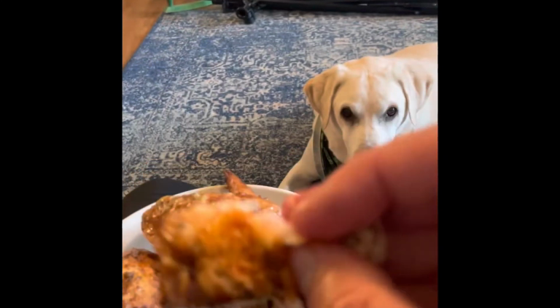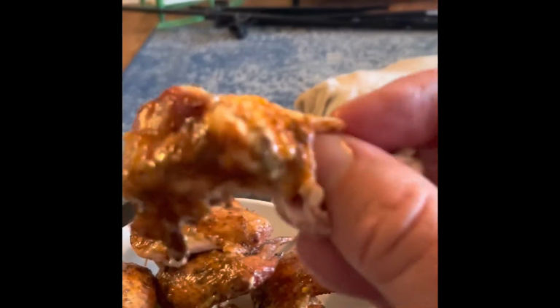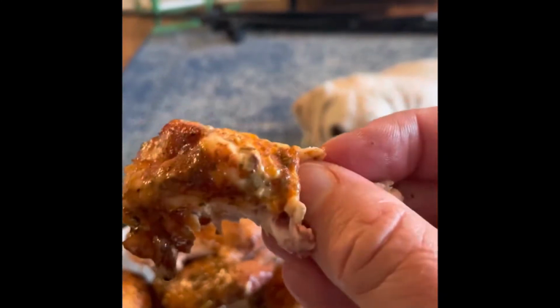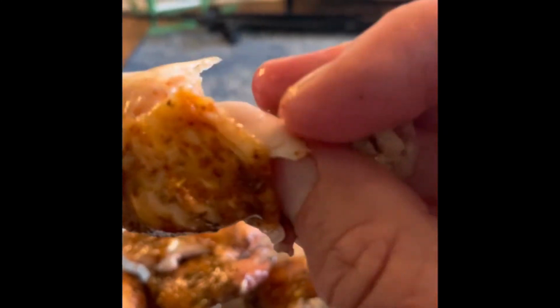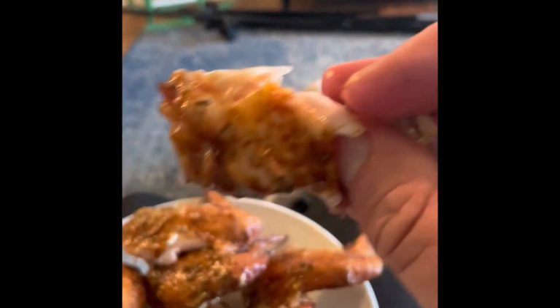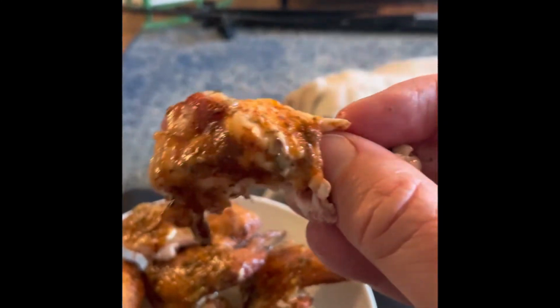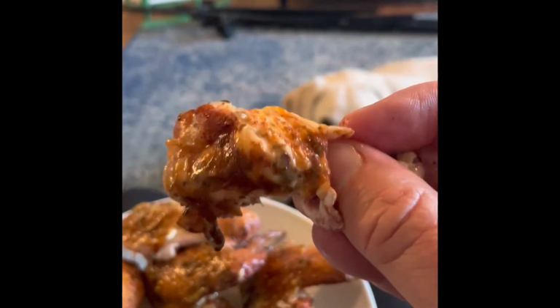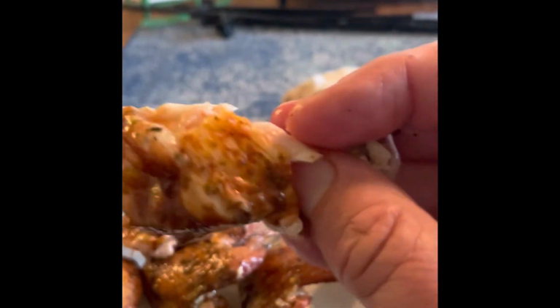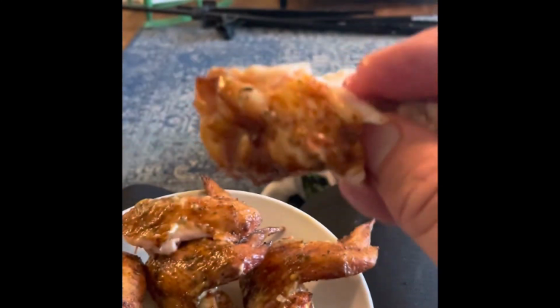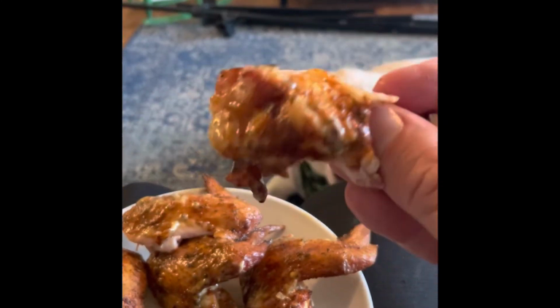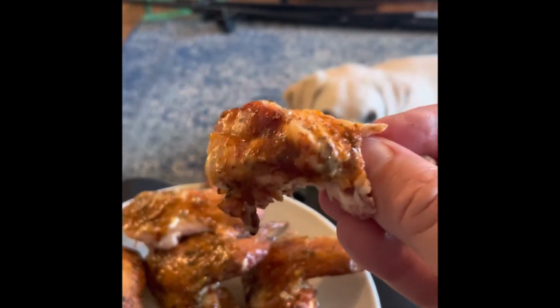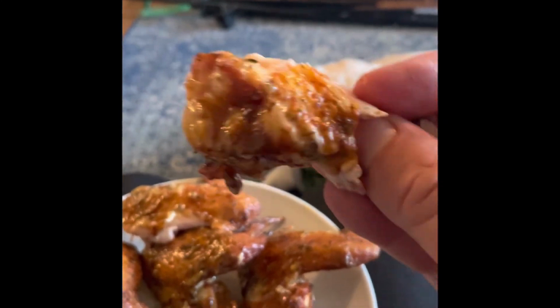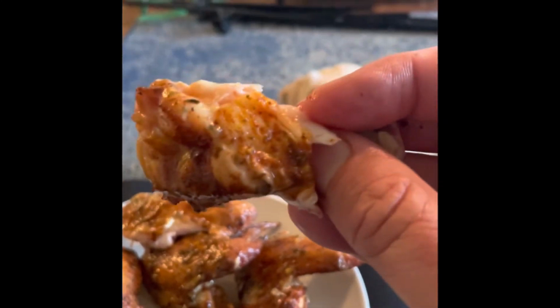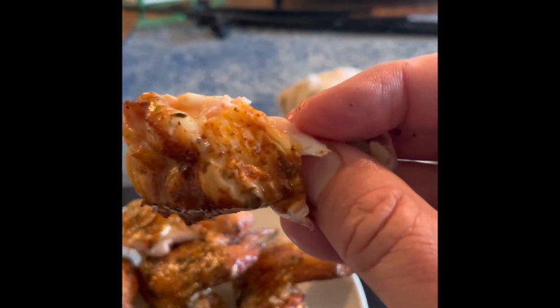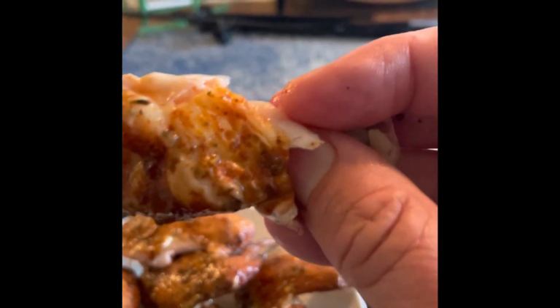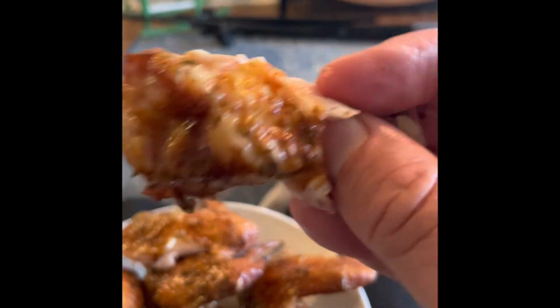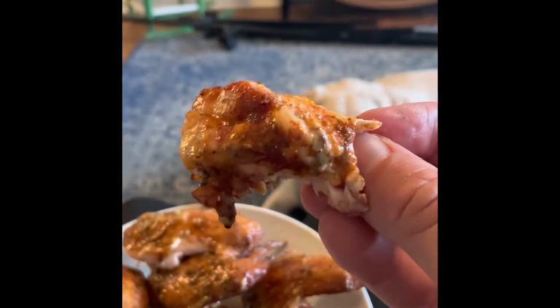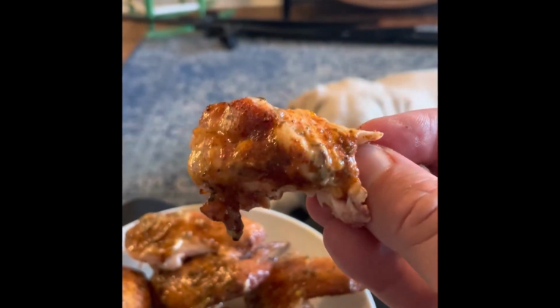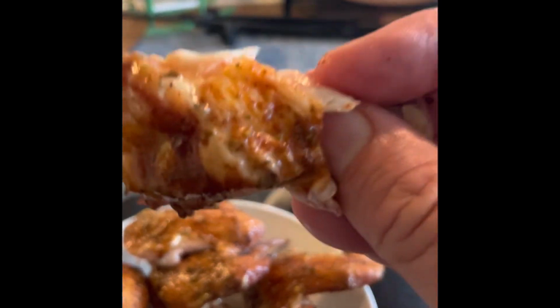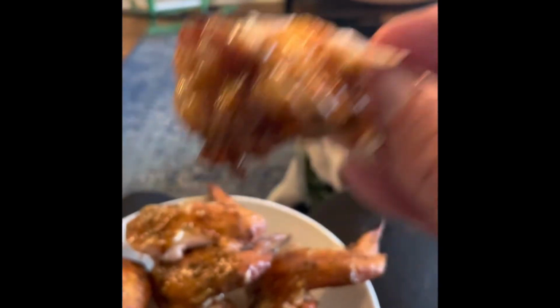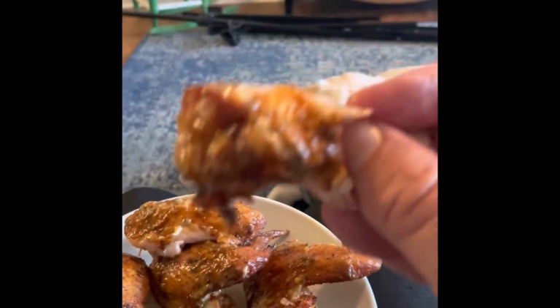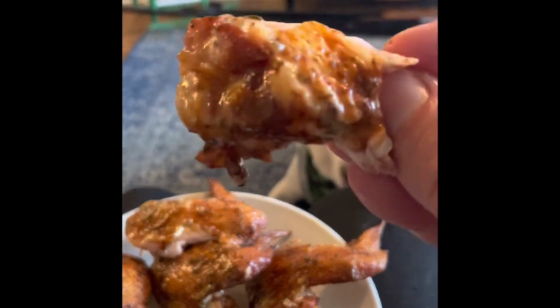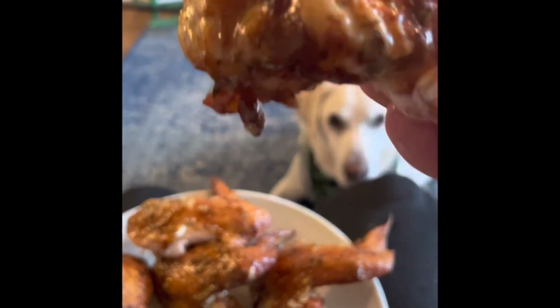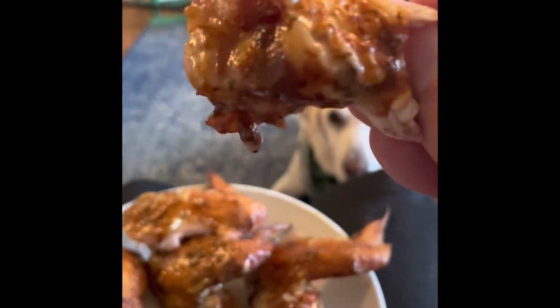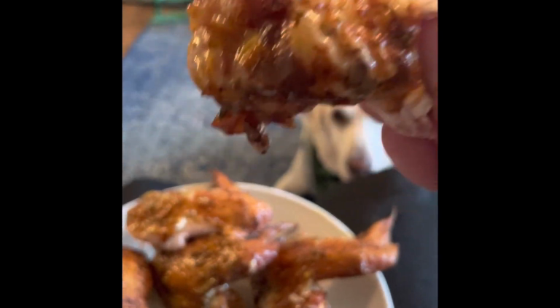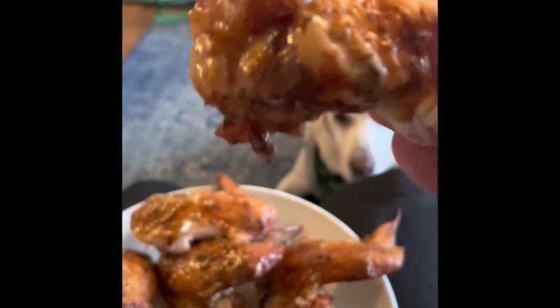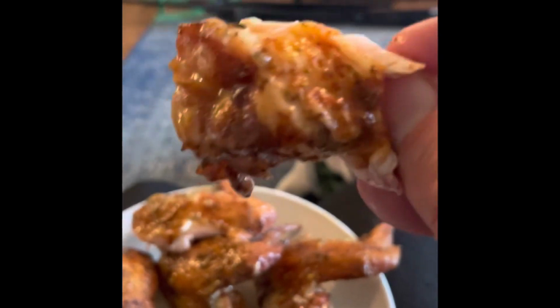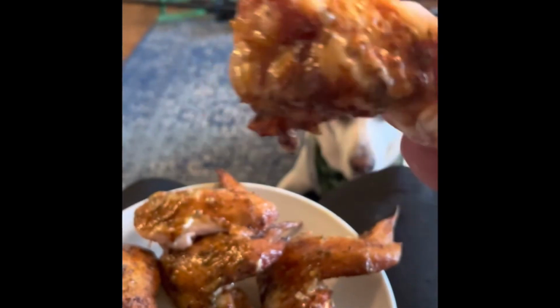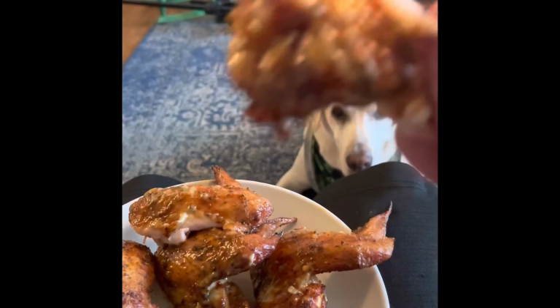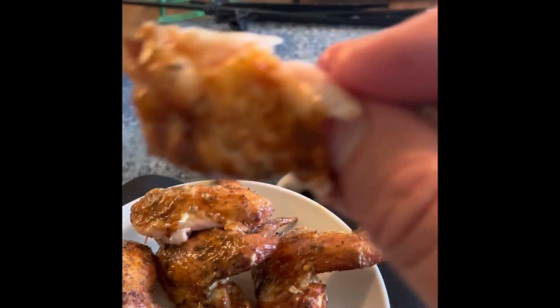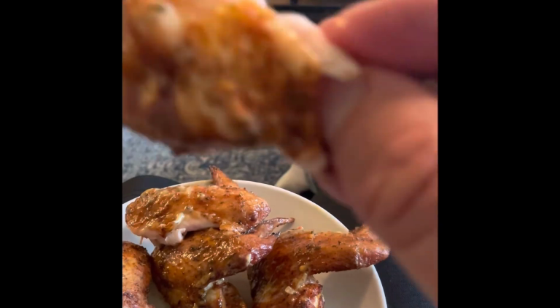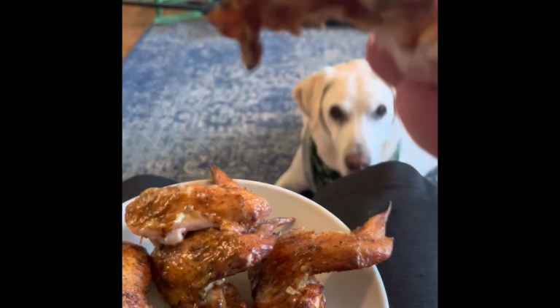I highly recommend going to the Squatchy Brew Dude's wing joint. Killer, killer wings, man. Alright — adios bros, enjoy!